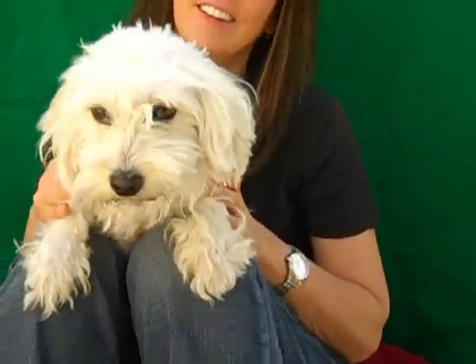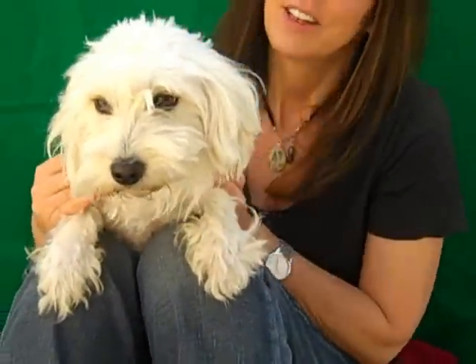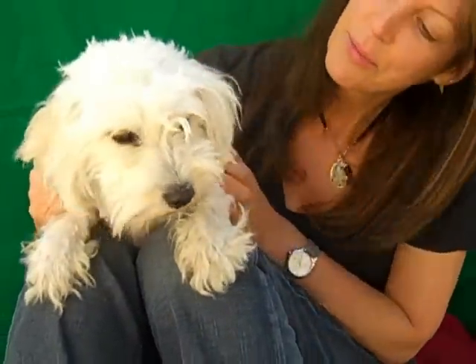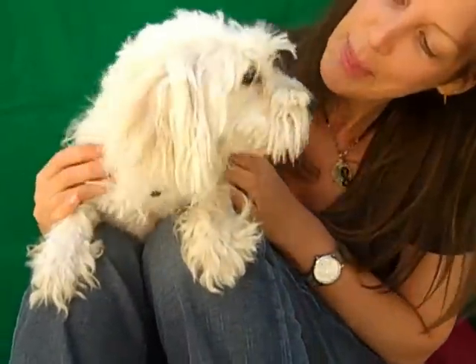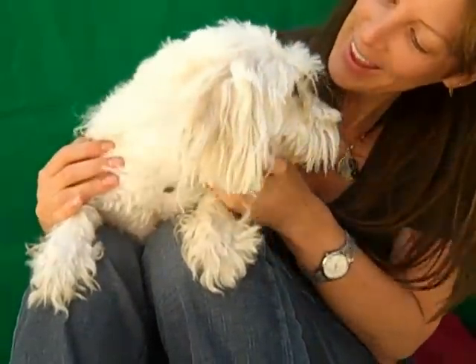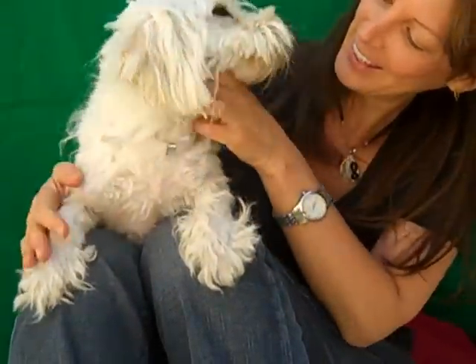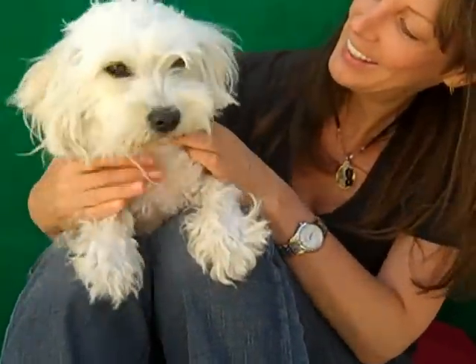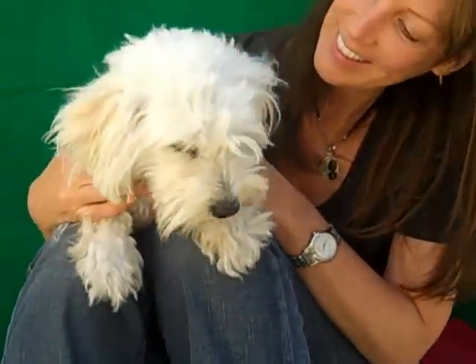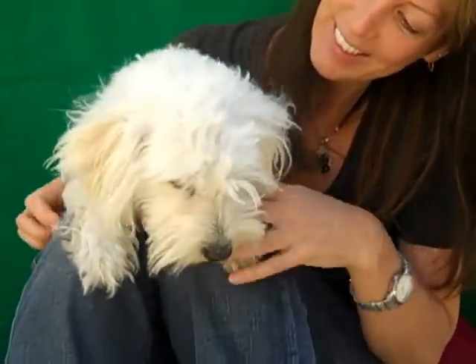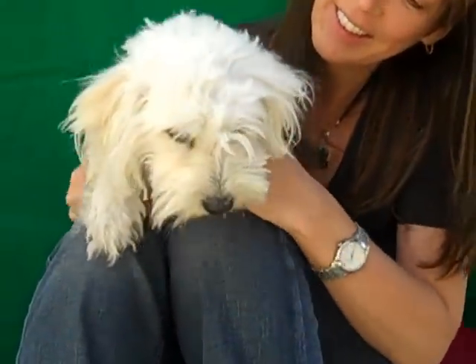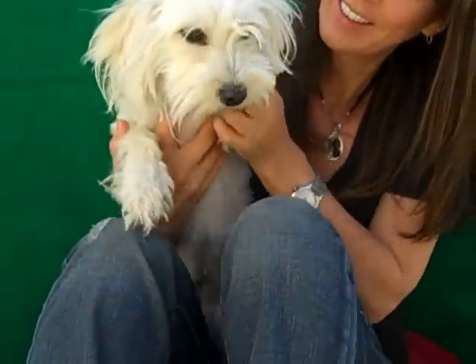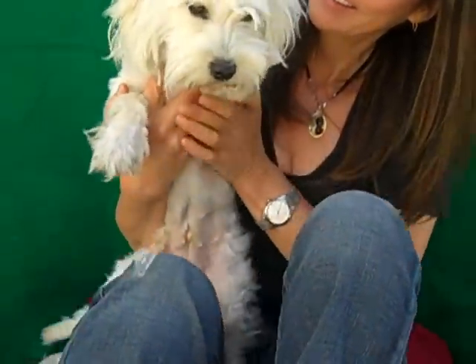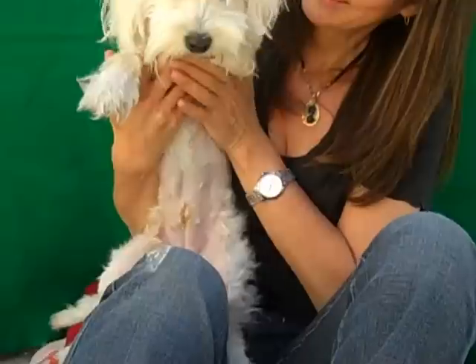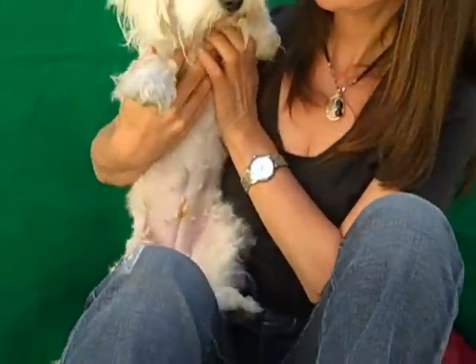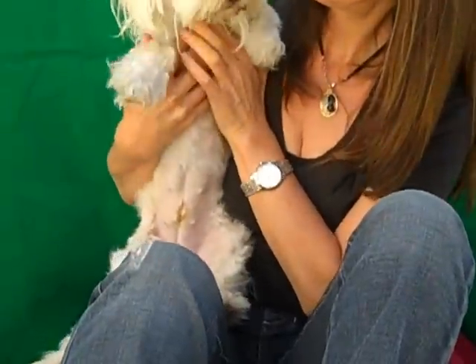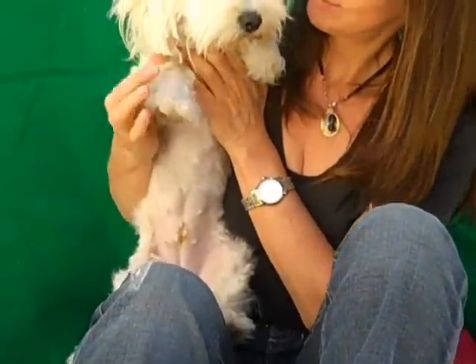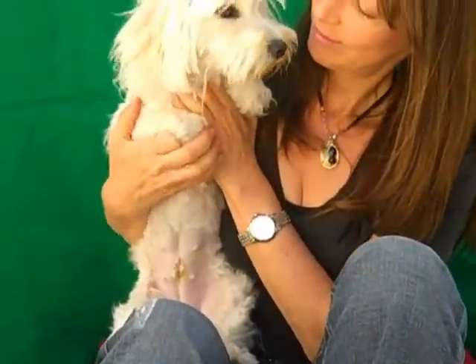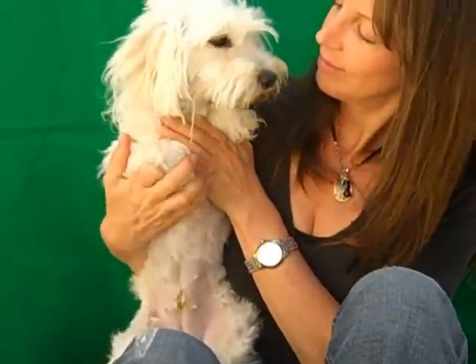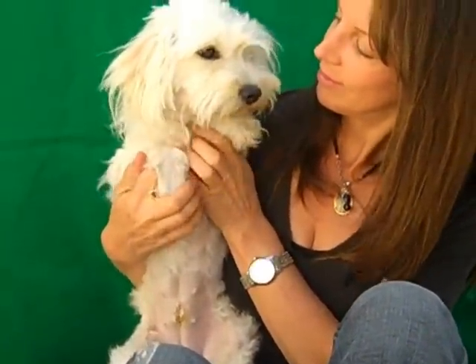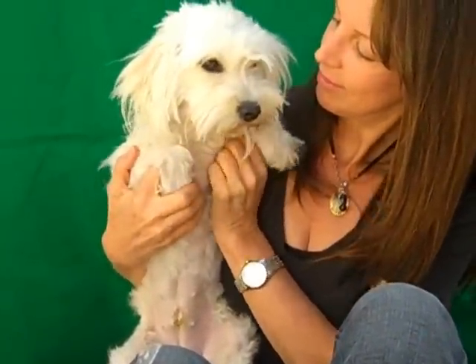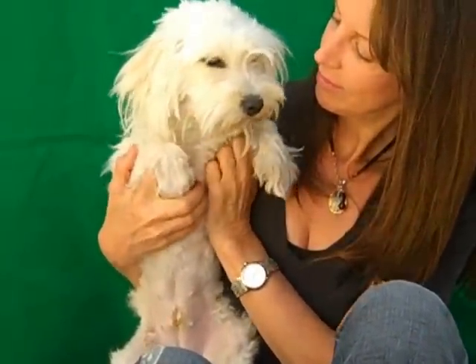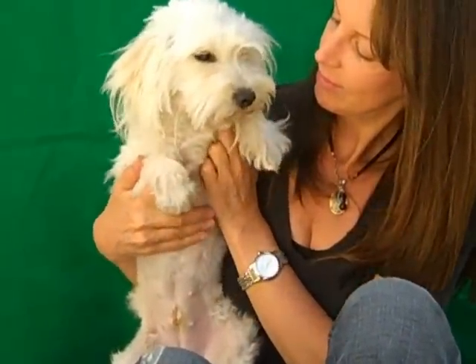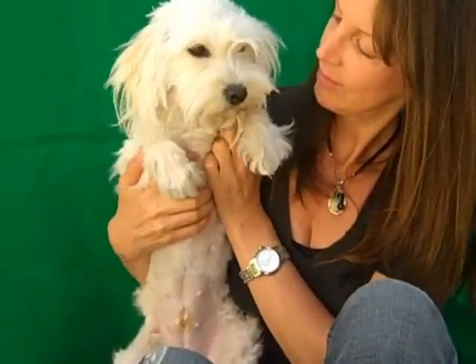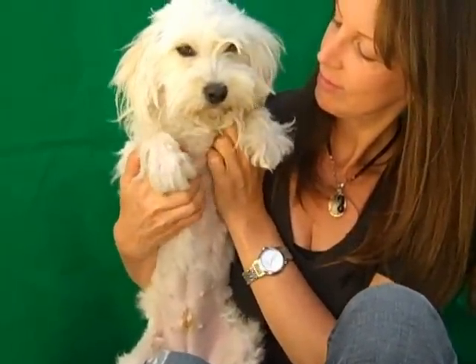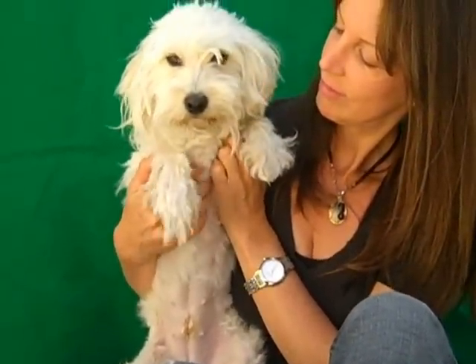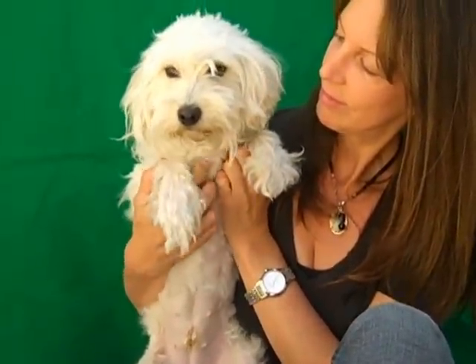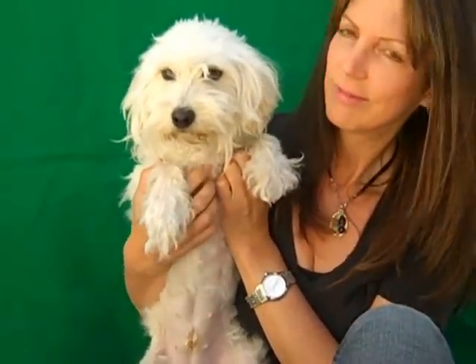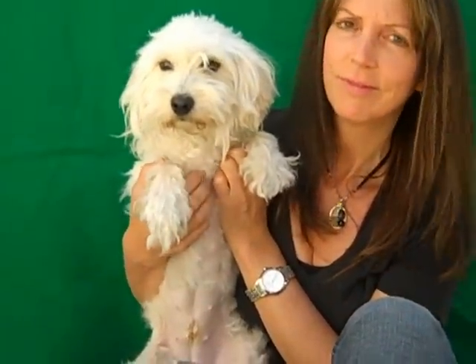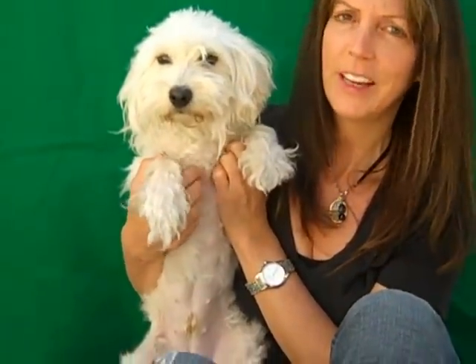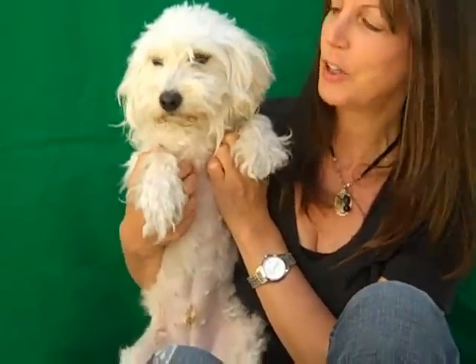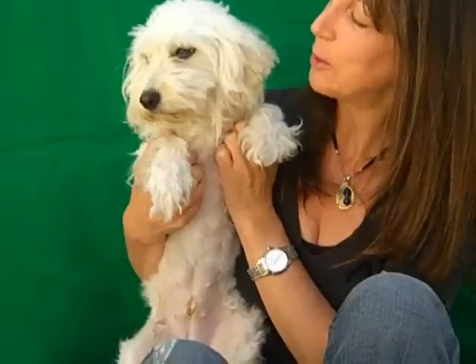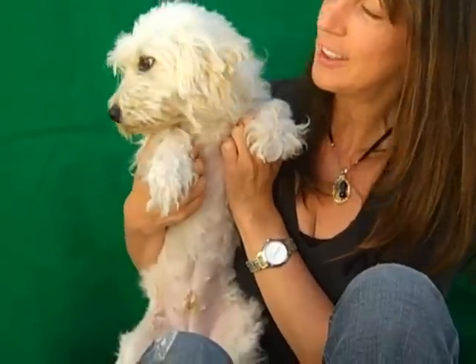Beautiful girl. She was brought to the Baldwin Park Animal Care Center on May 22nd because her owners said they didn't have any time for her — which, she seems pretty low-maintenance to us, so that's a little hard to imagine.